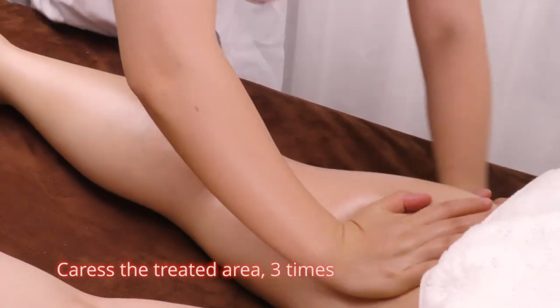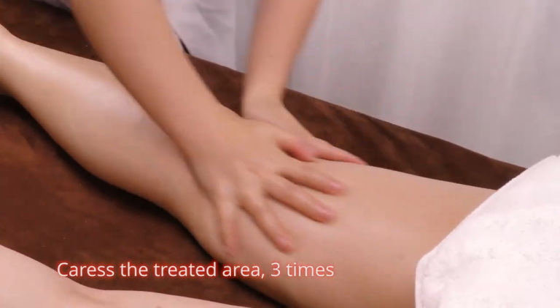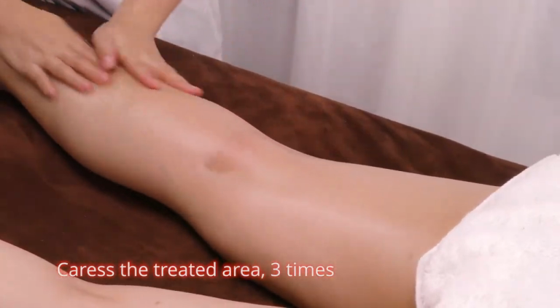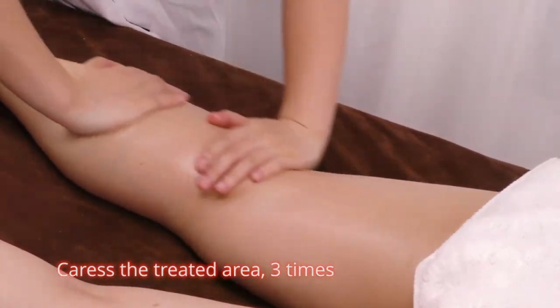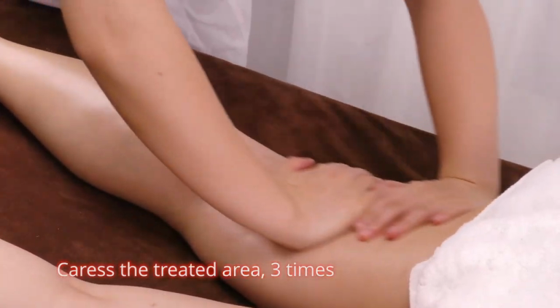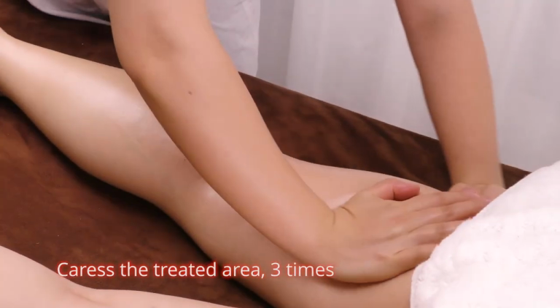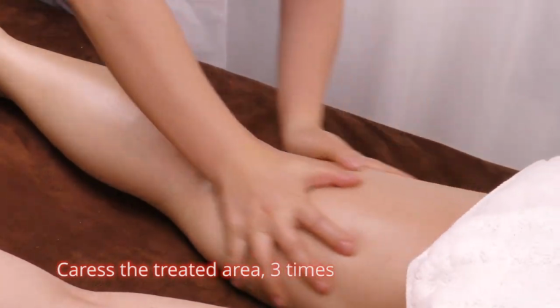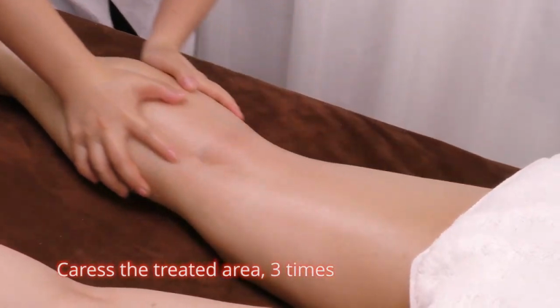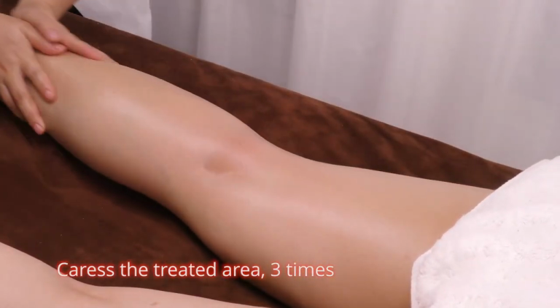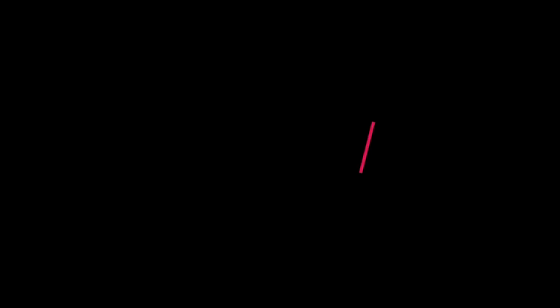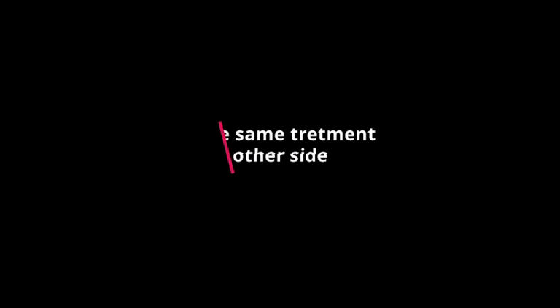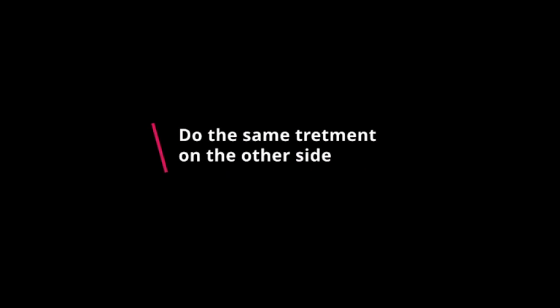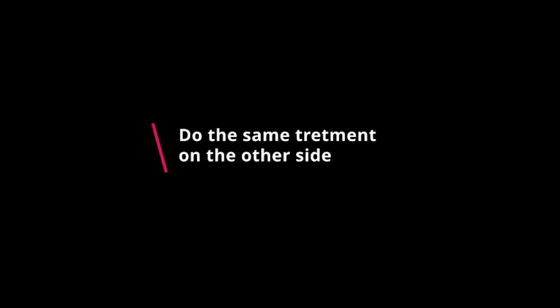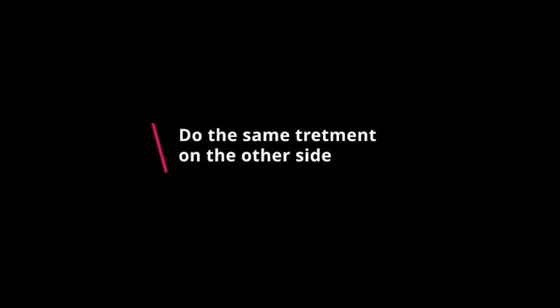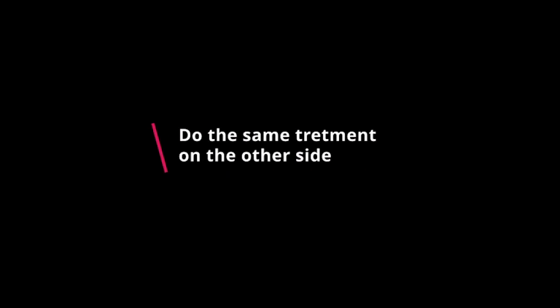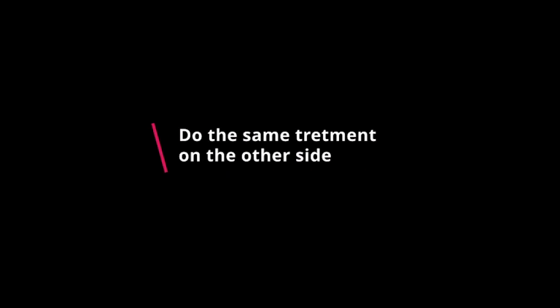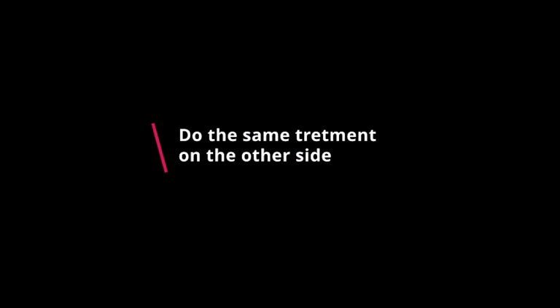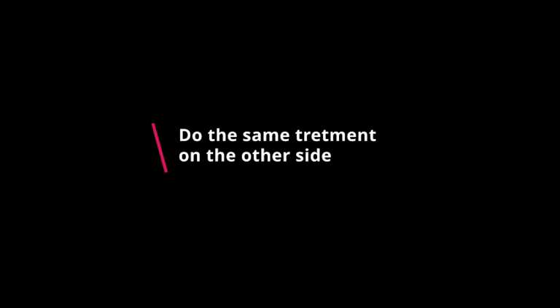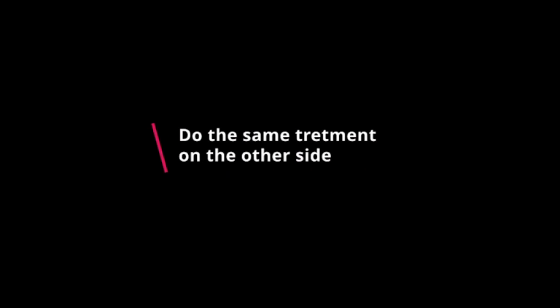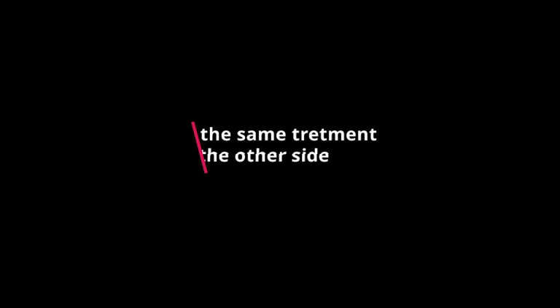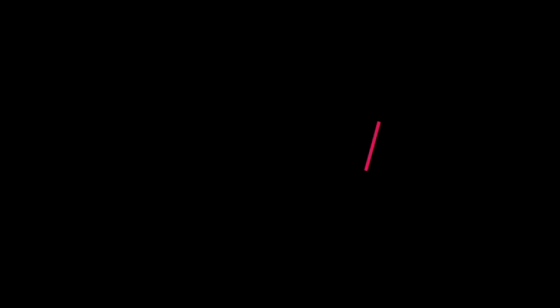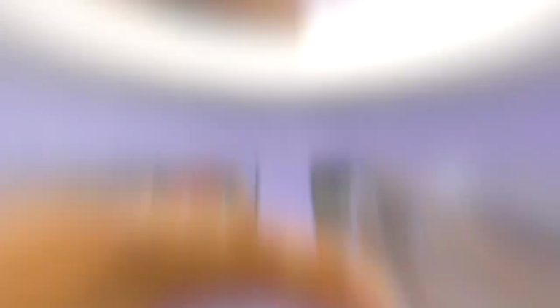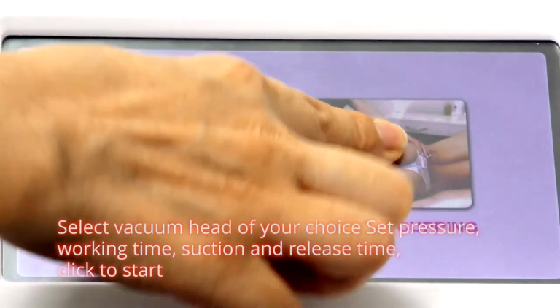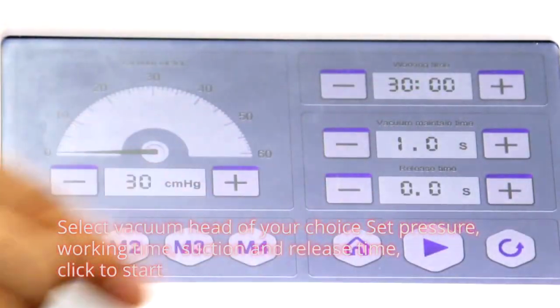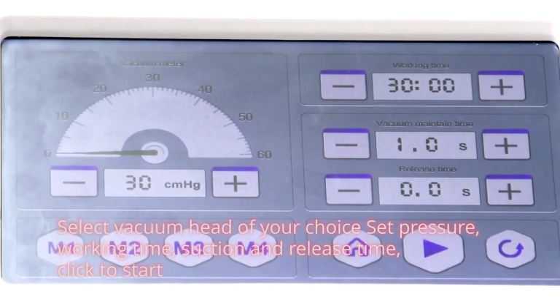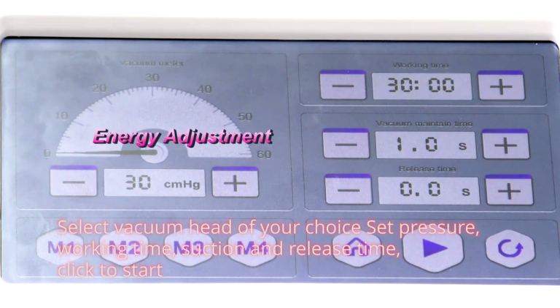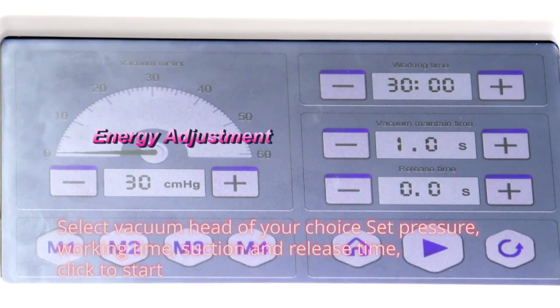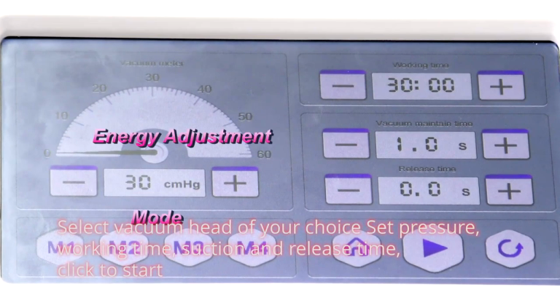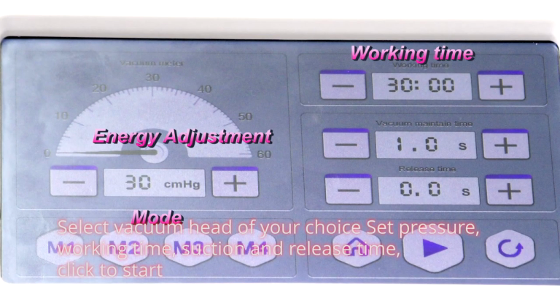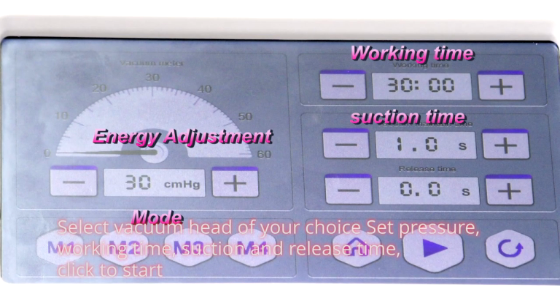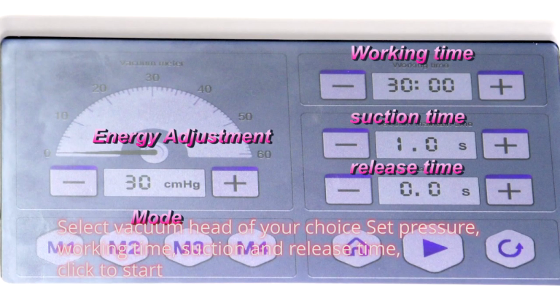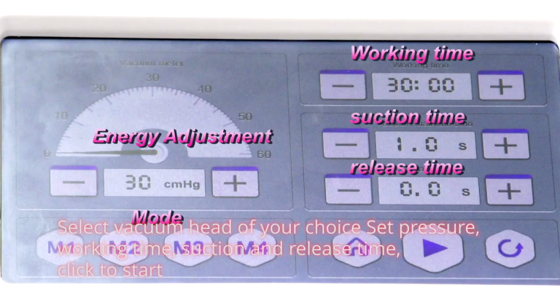Caress the treated area 3 times. Select vacuum head of your choice. Set temperature, working time, suction and release time. Click to start.